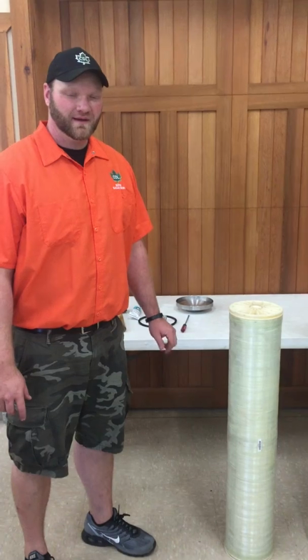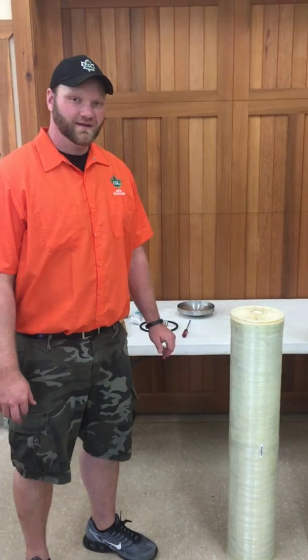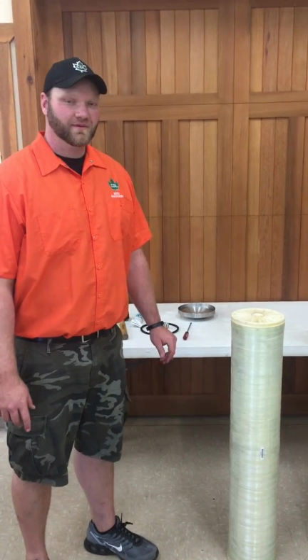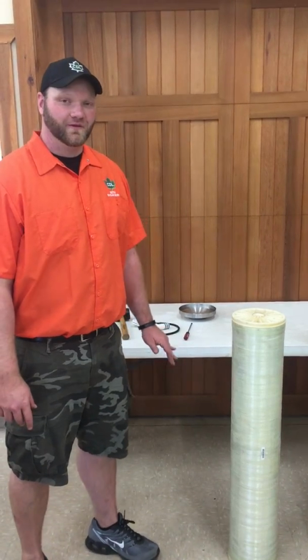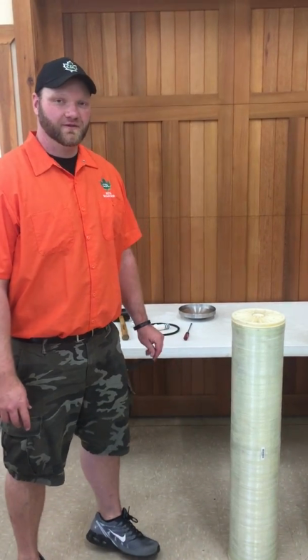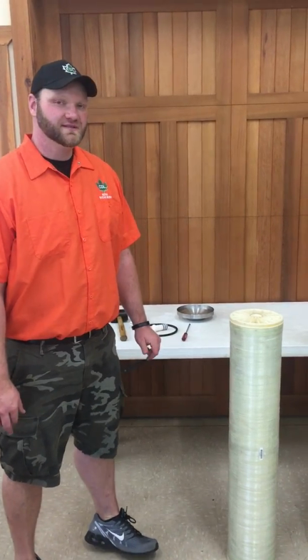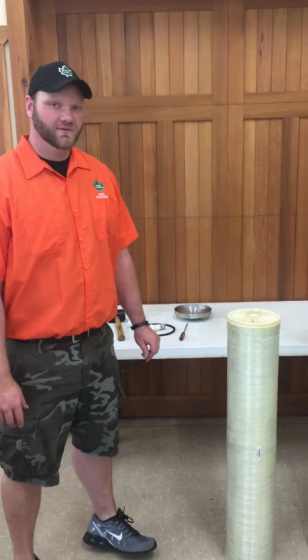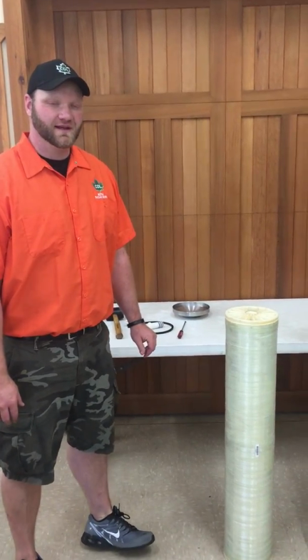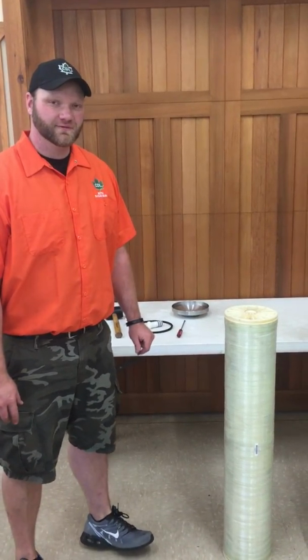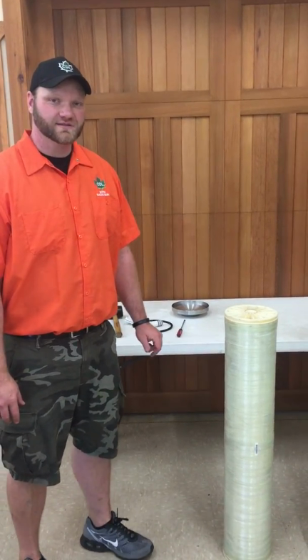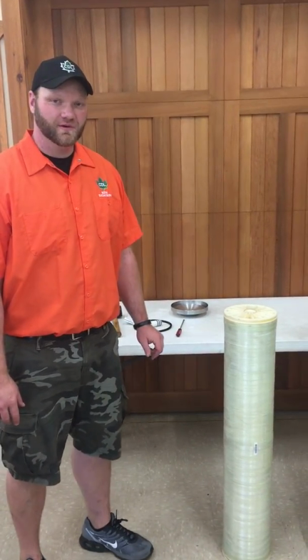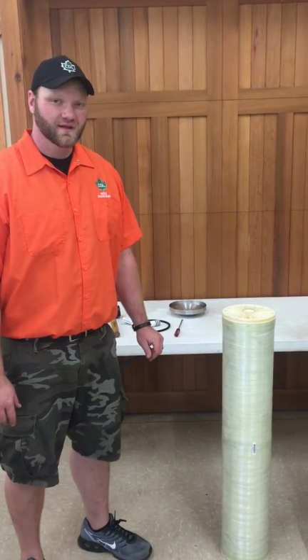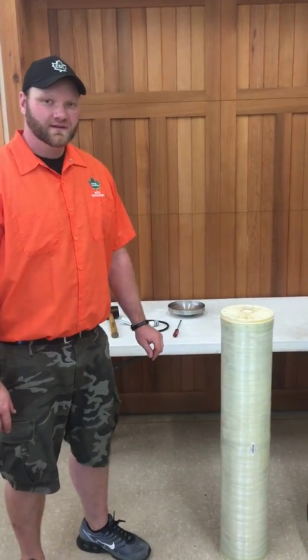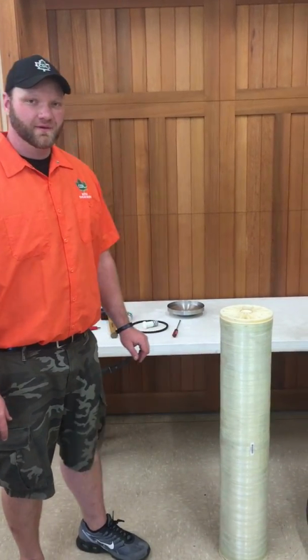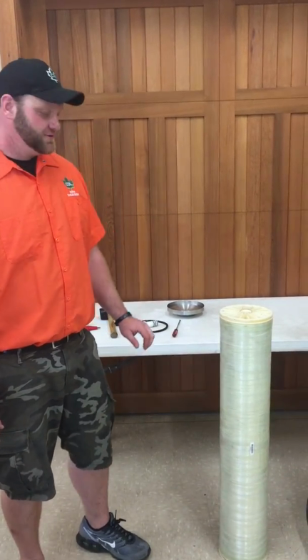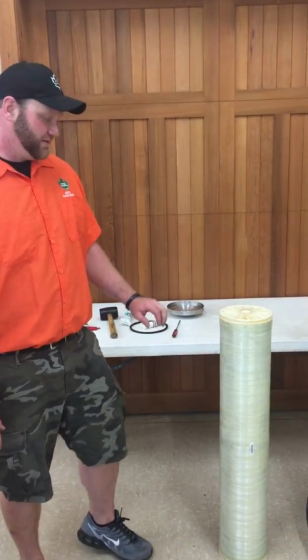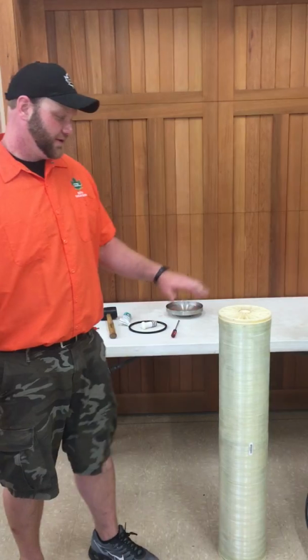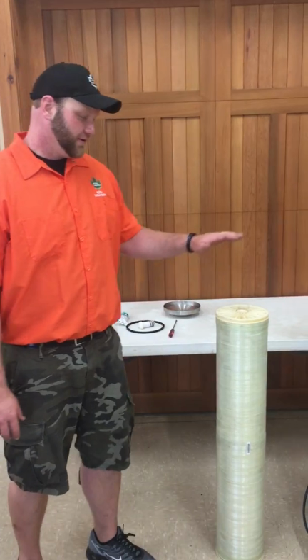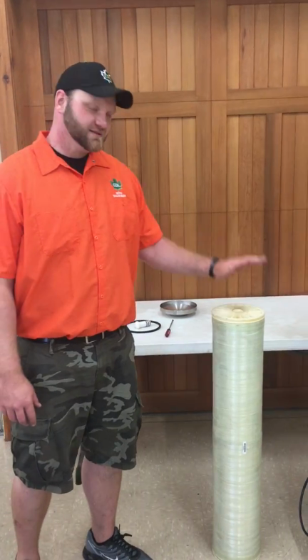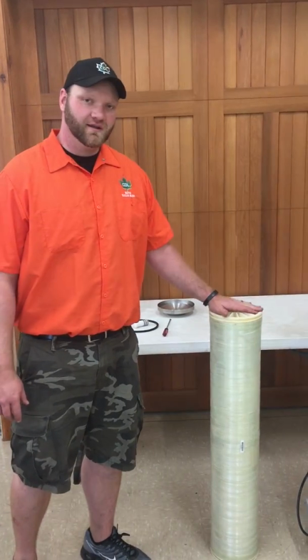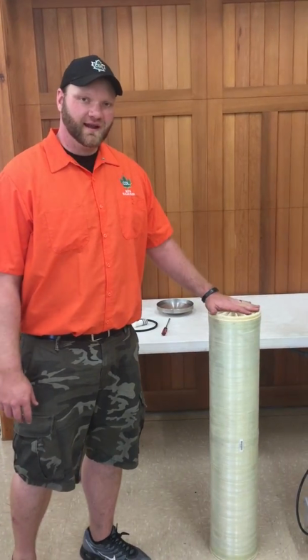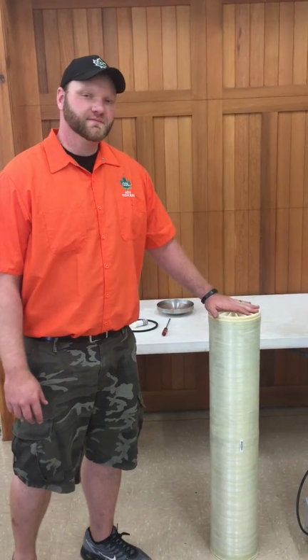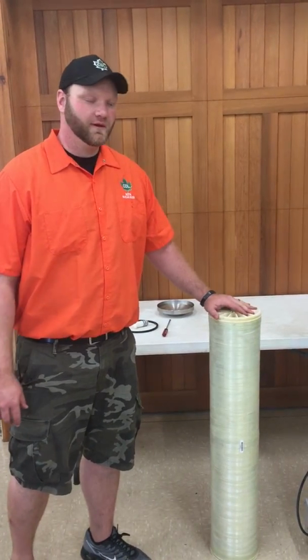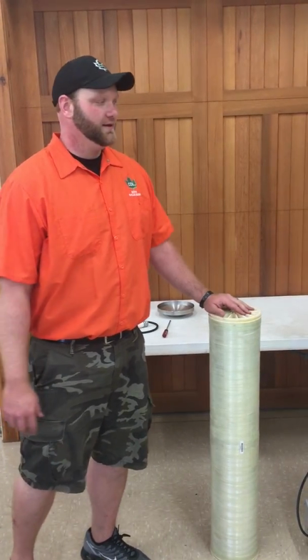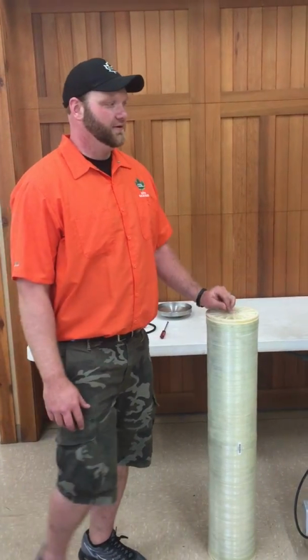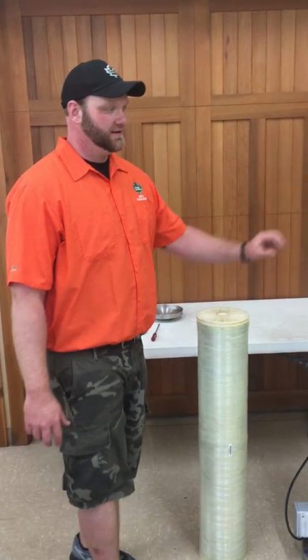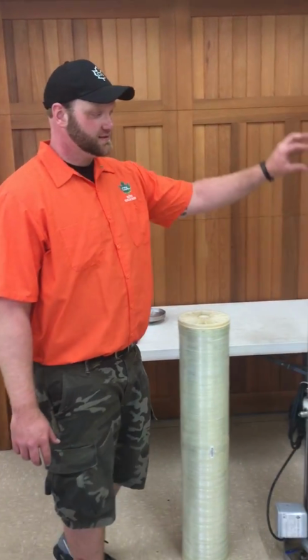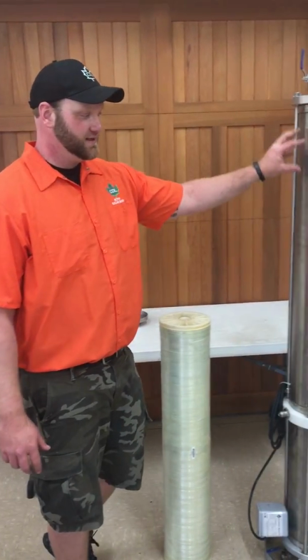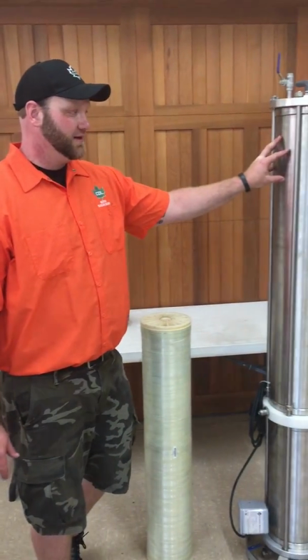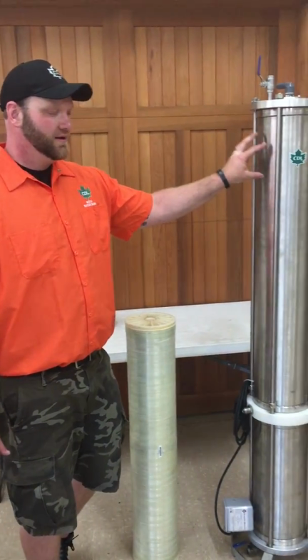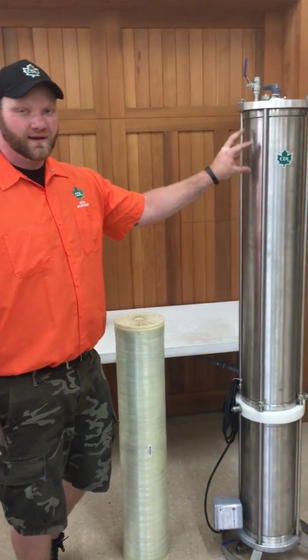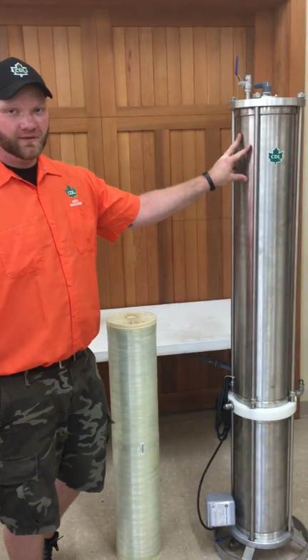Hi, I'm Kellen McConnell with CDL Wisconsin, Ross Sugarbush. Today we're going to do a short video on how to install an 8-inch membrane into an 8-inch CDL column.